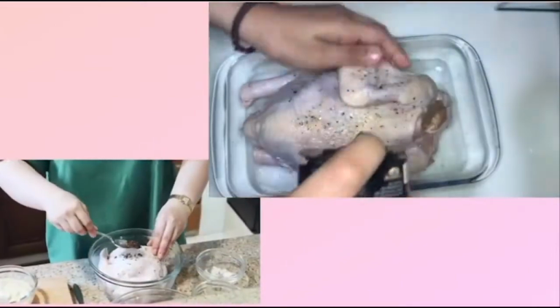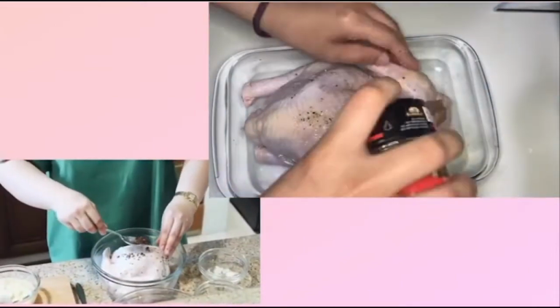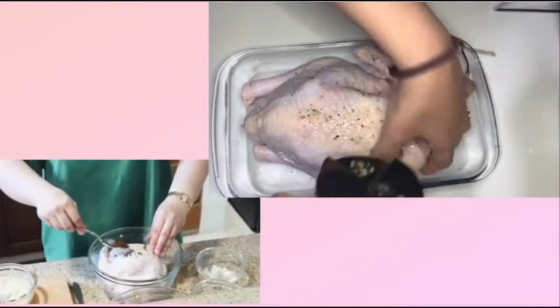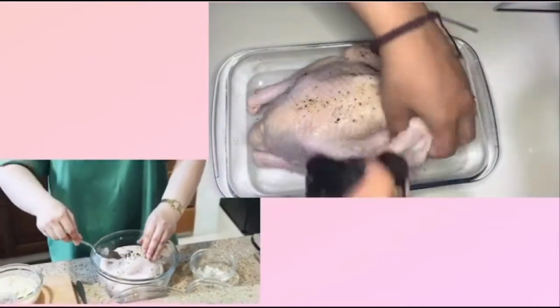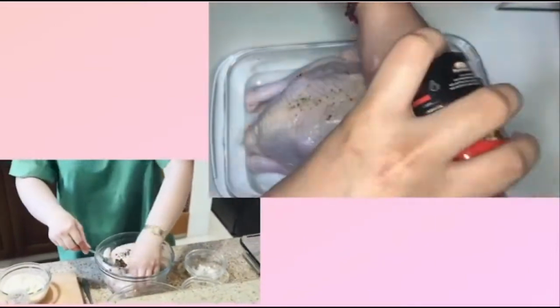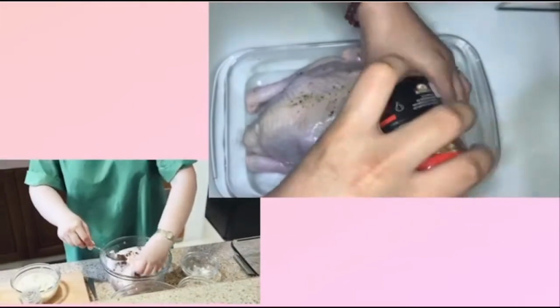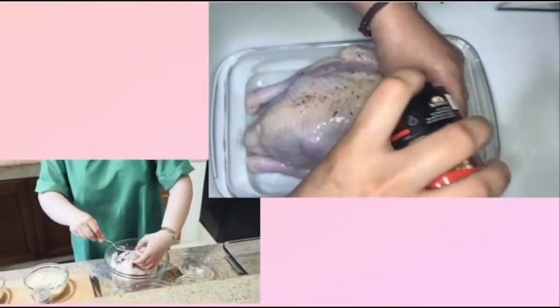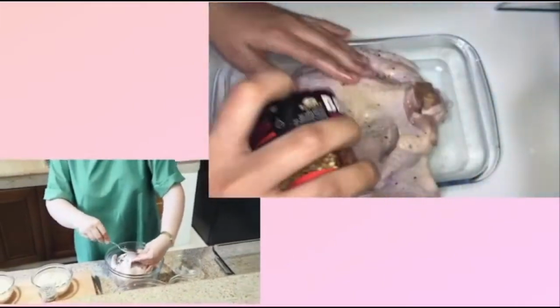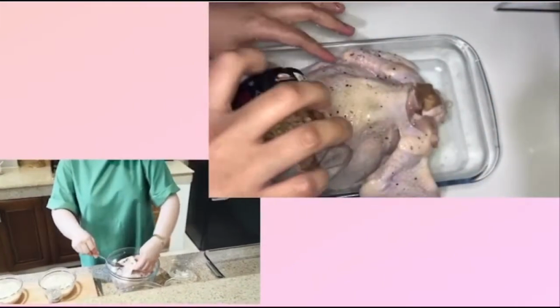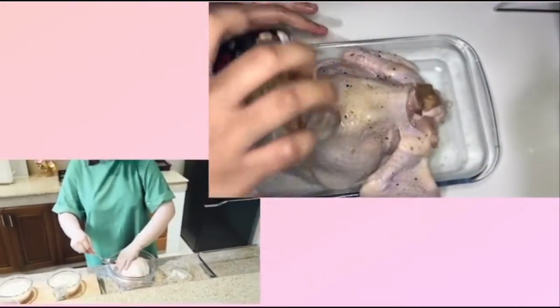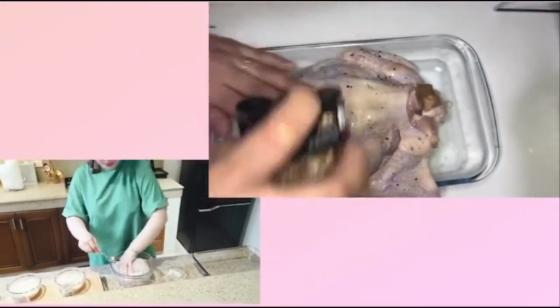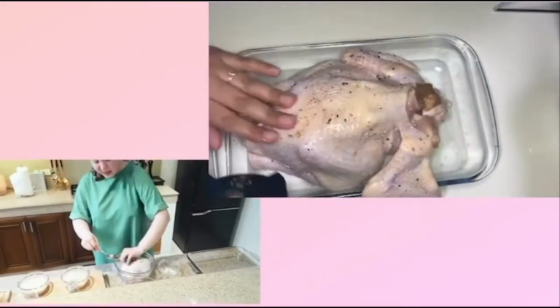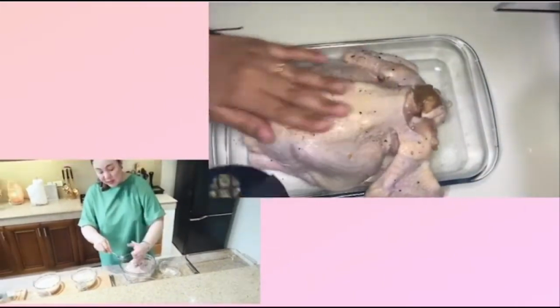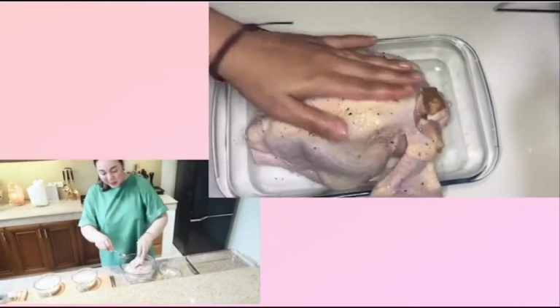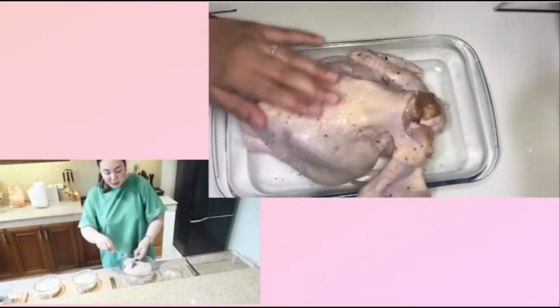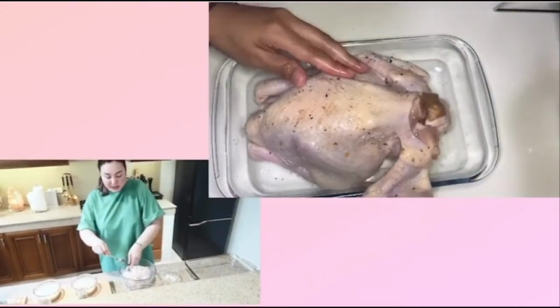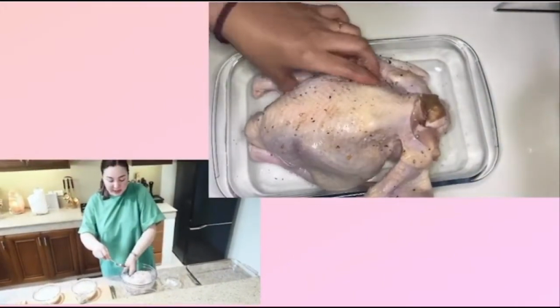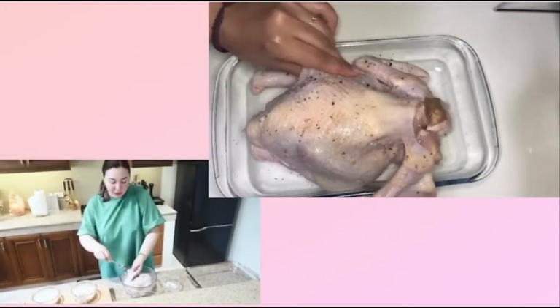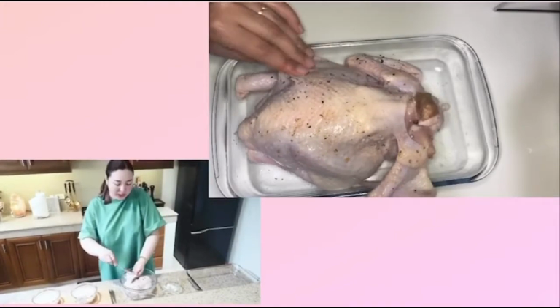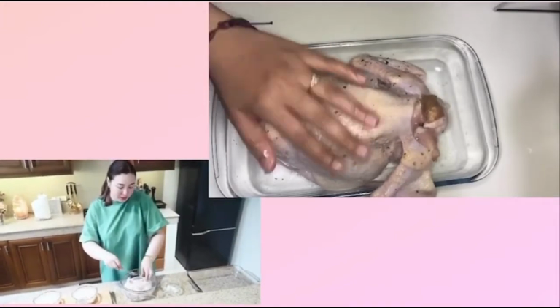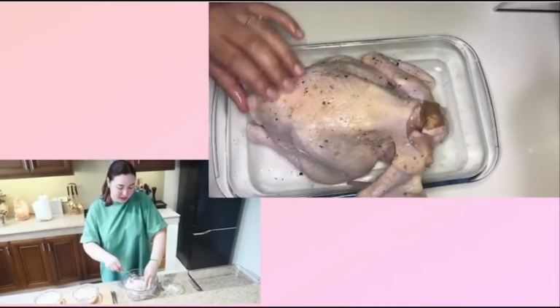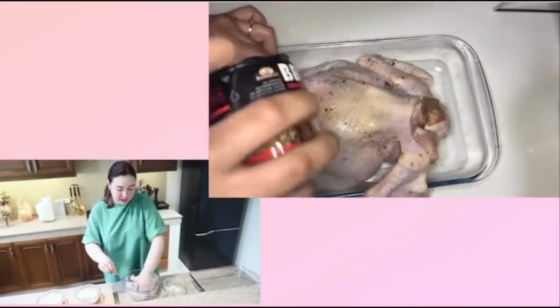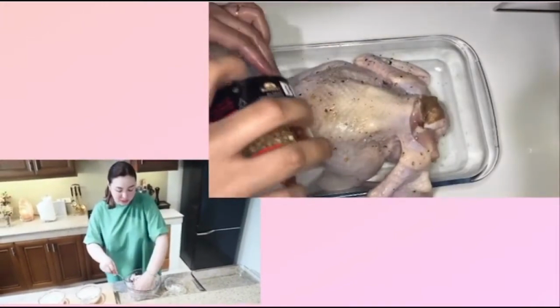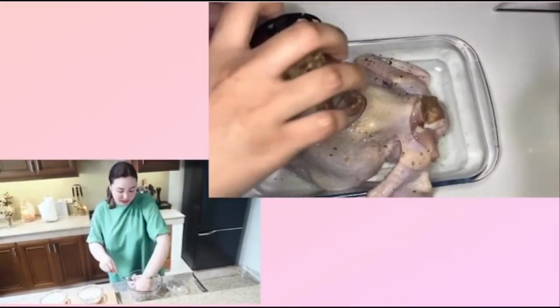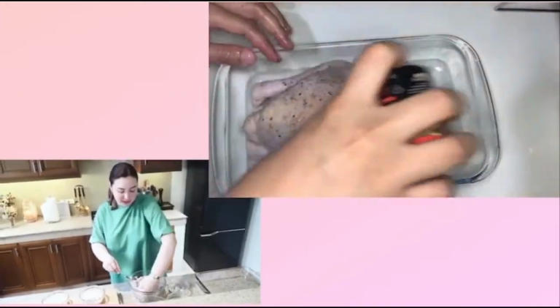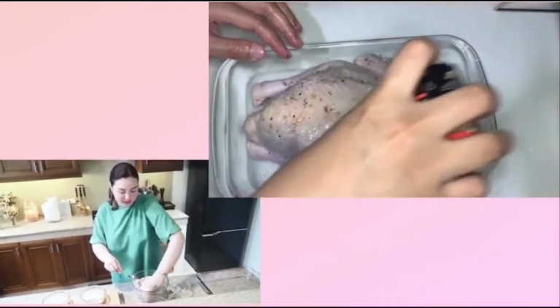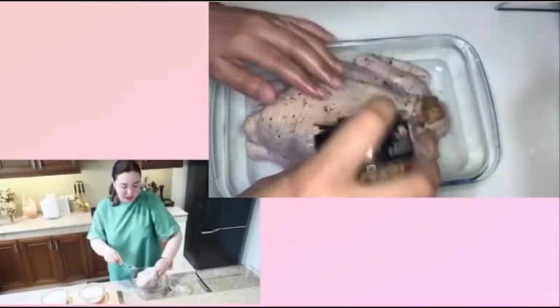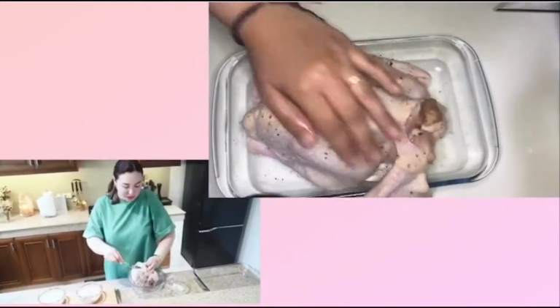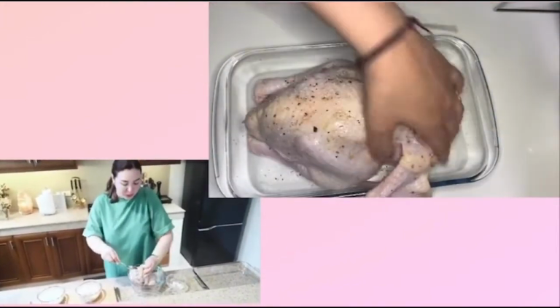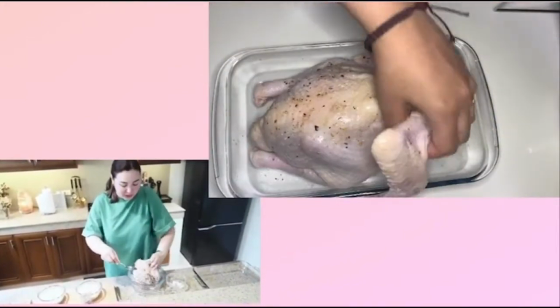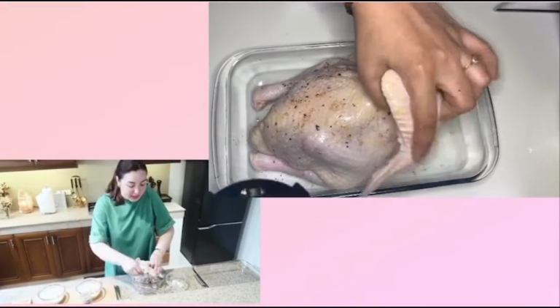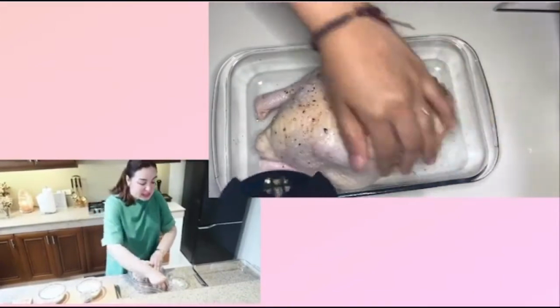I found this seasoning in the States many, many years ago. And that's why when I go to the States, yun ang binibili ko eh — that's what I buy. Hindi damit, hindi sapatos, hindi kung ano-ano — talagang seasoning.